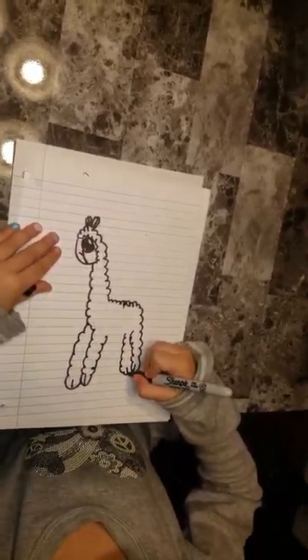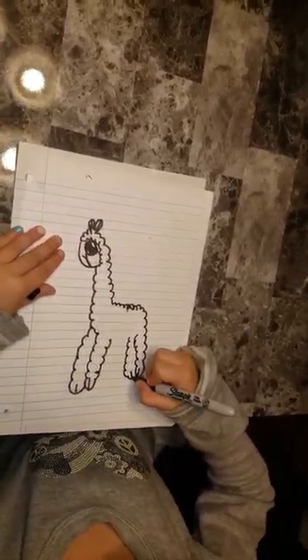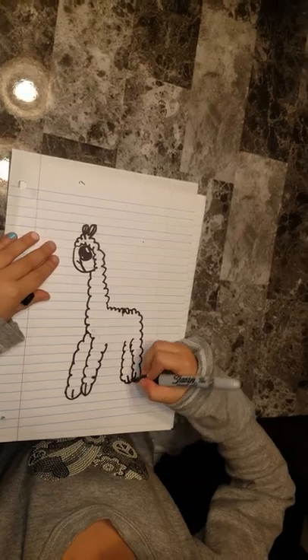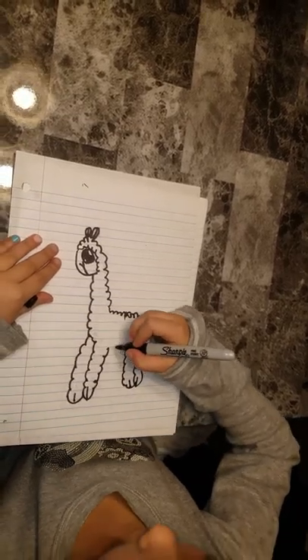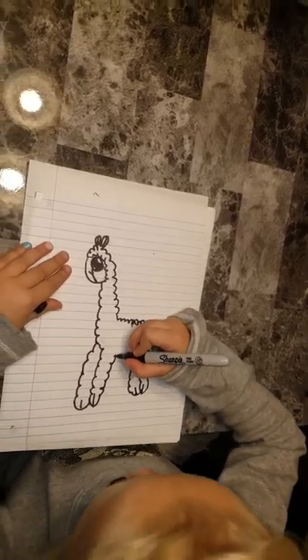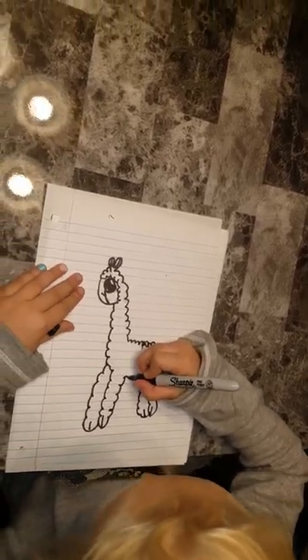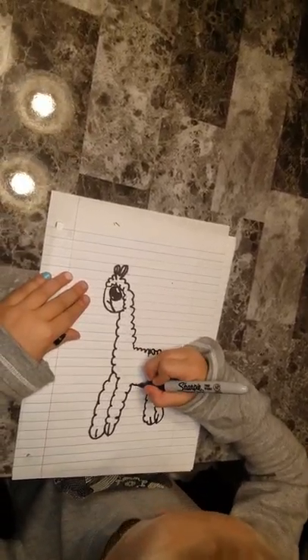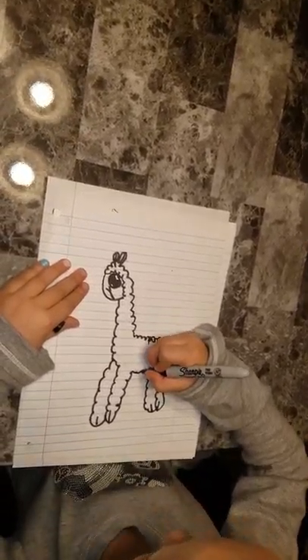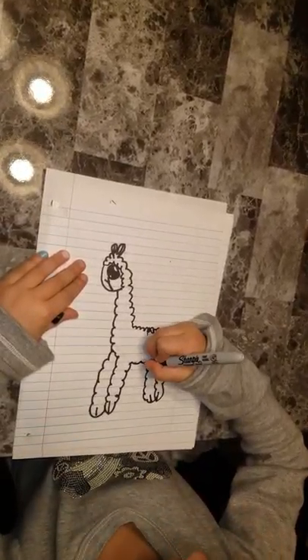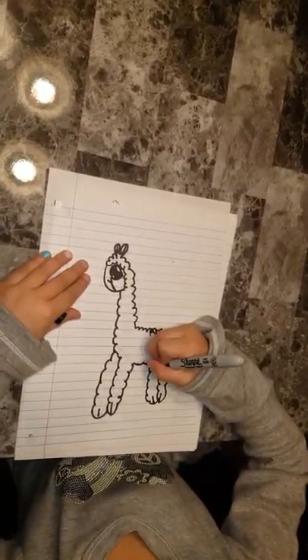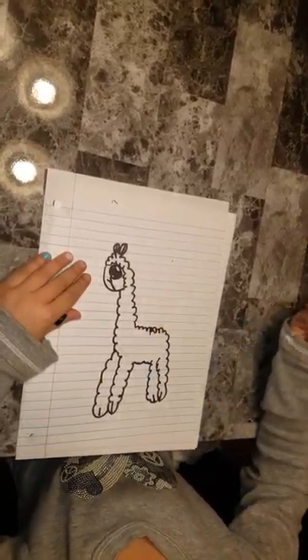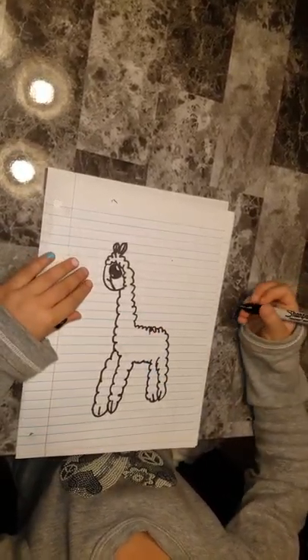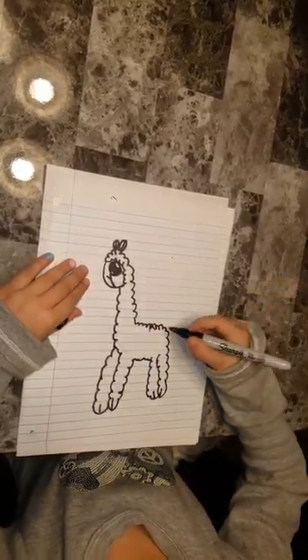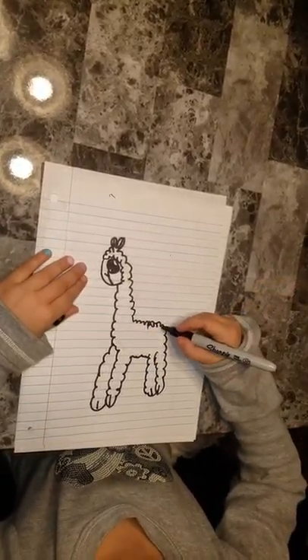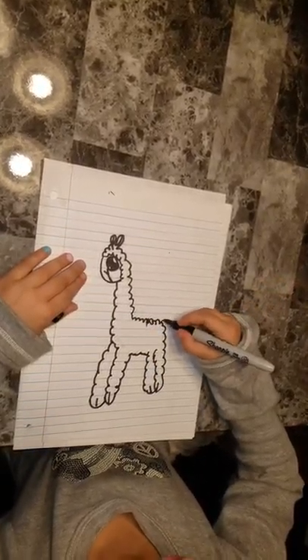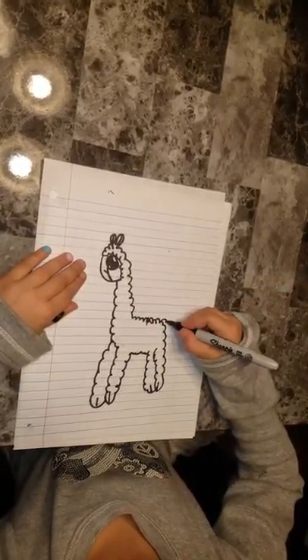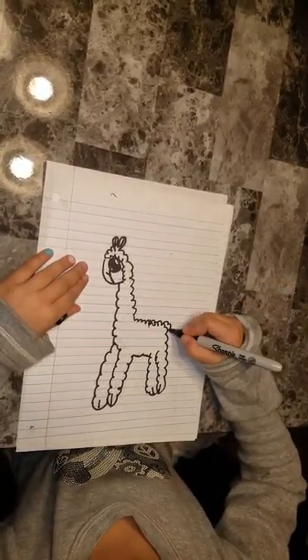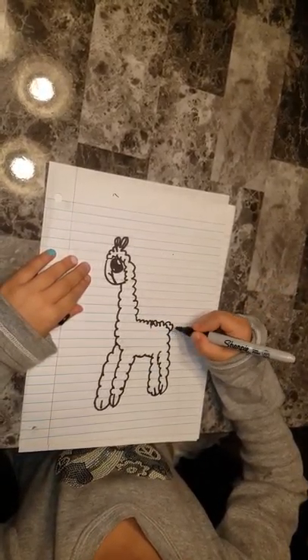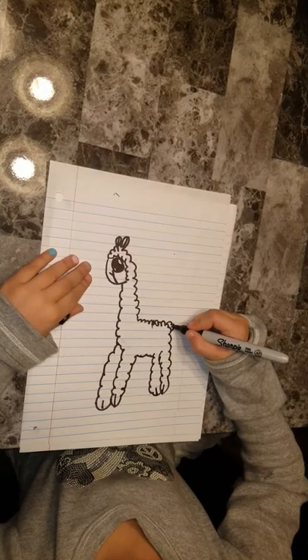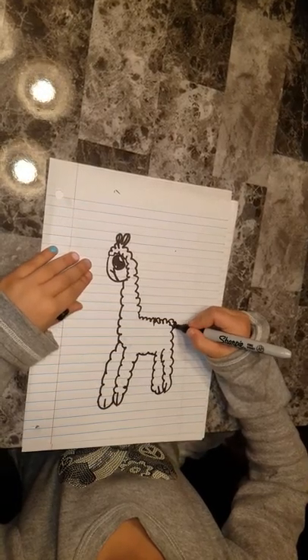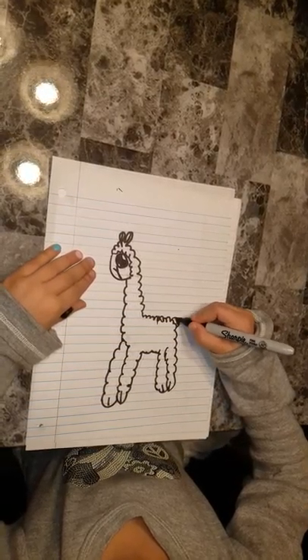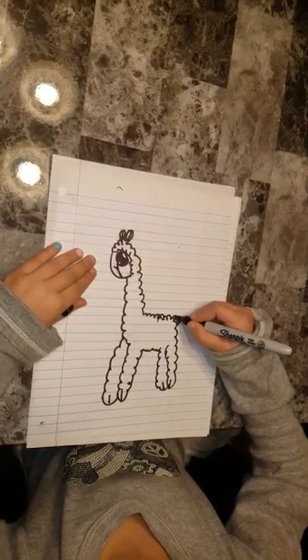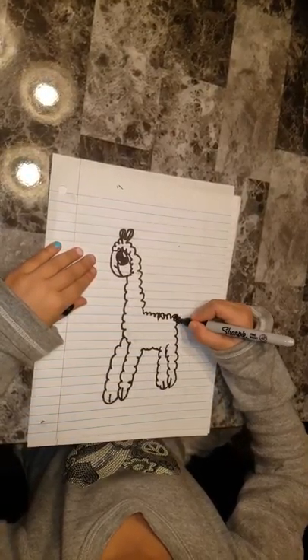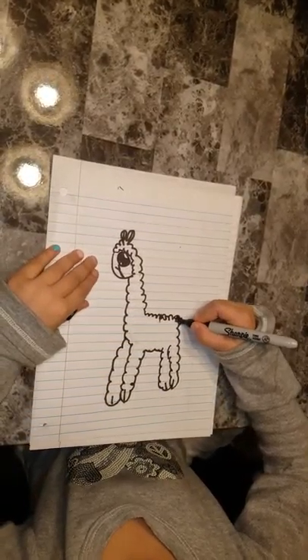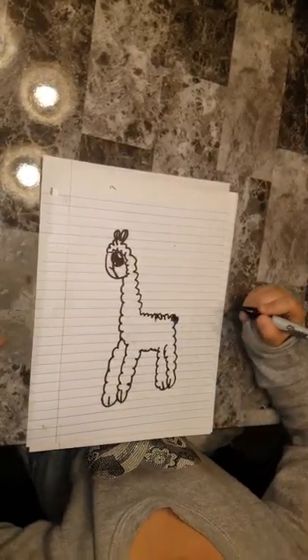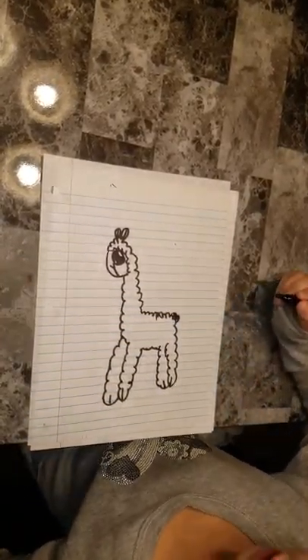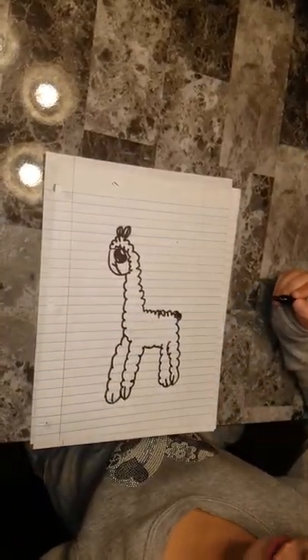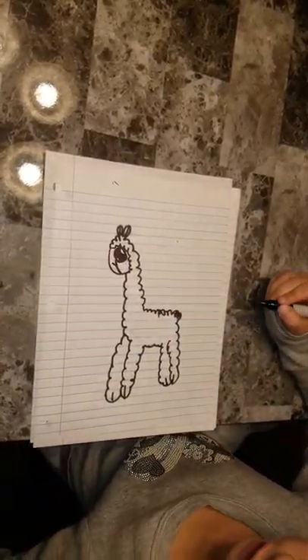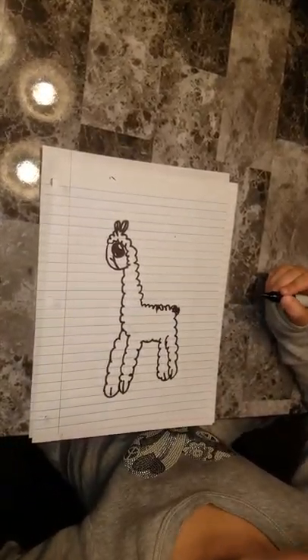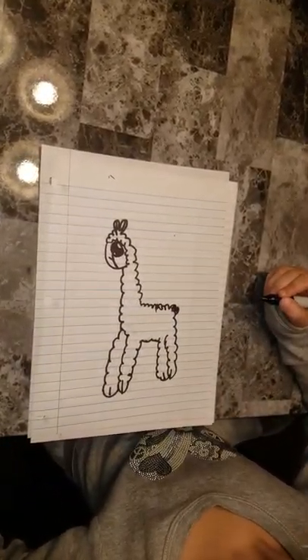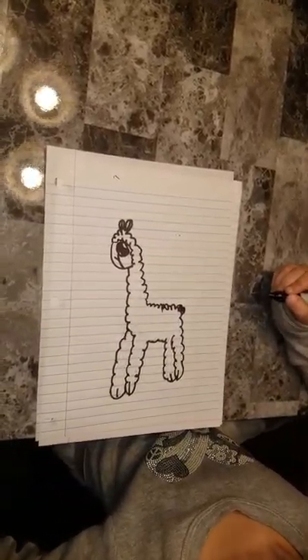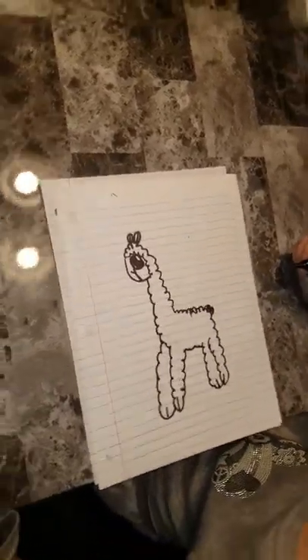Draw a line, do some bumps for his stomach, draw his cotton toe, and that's what a llama looks like.